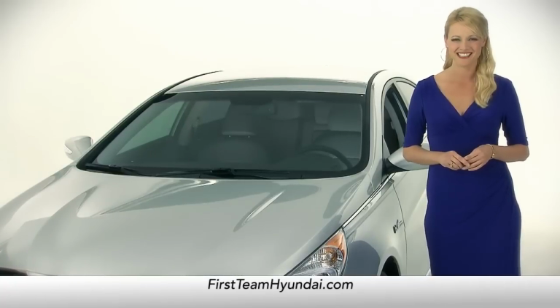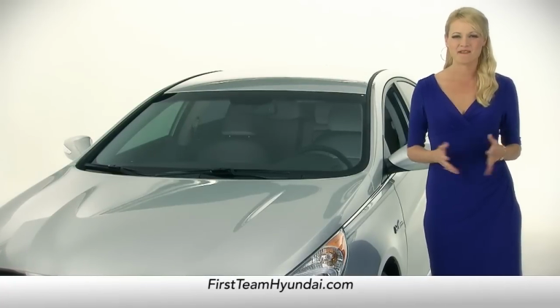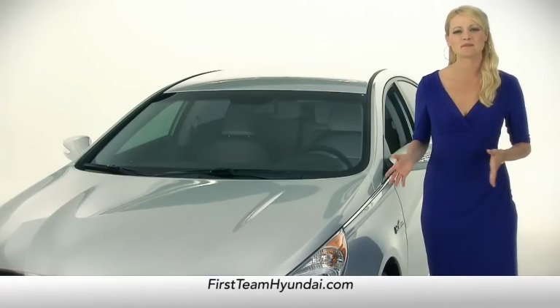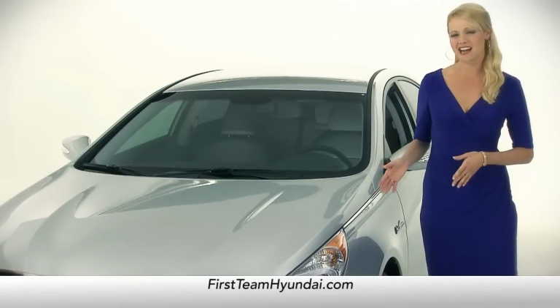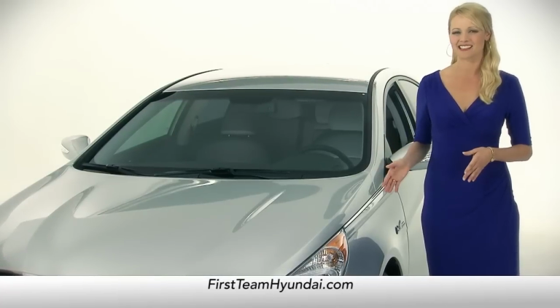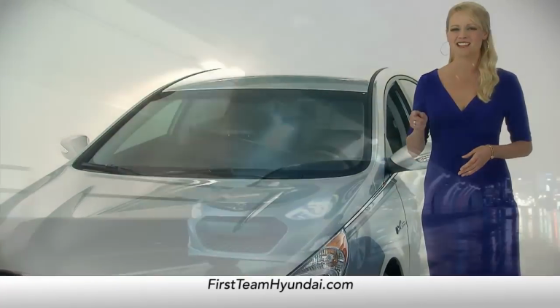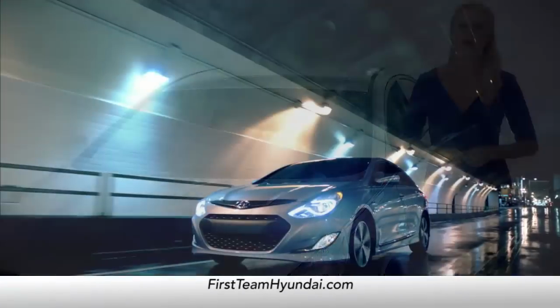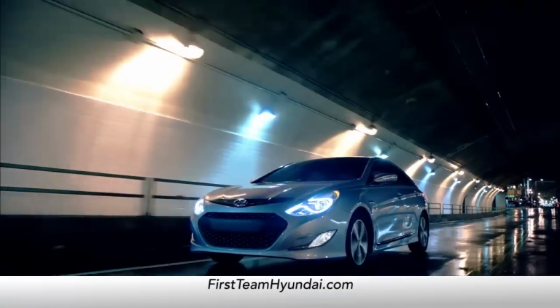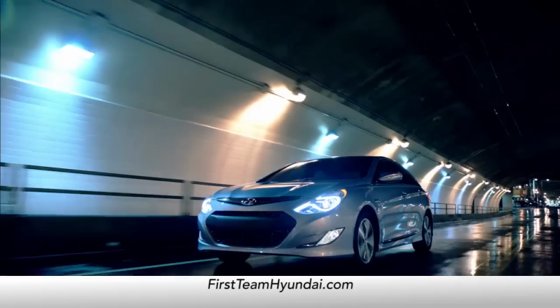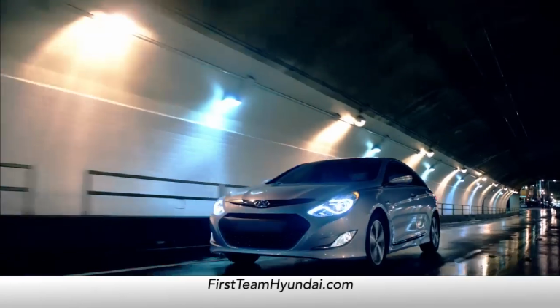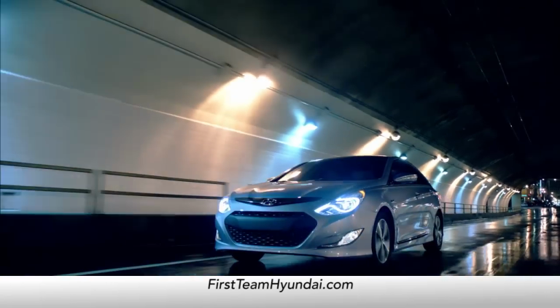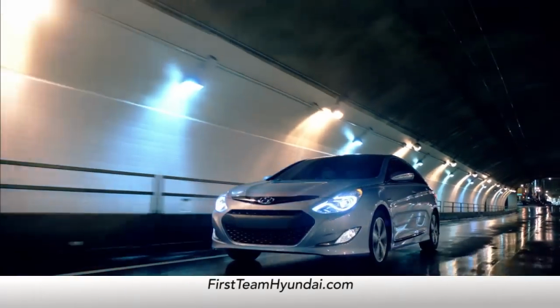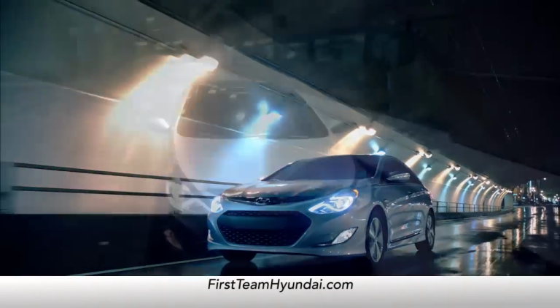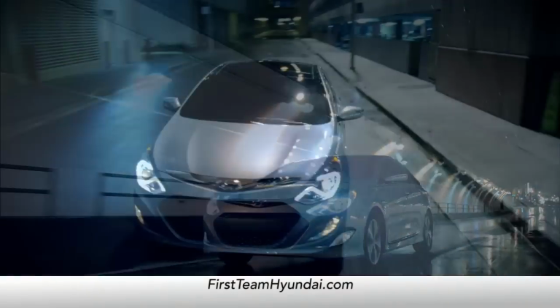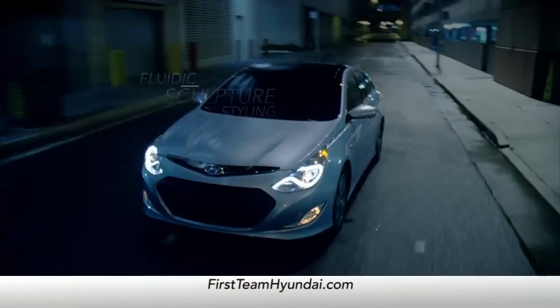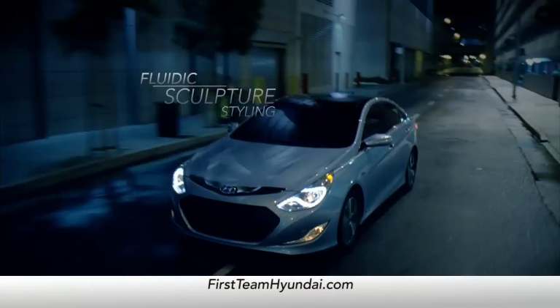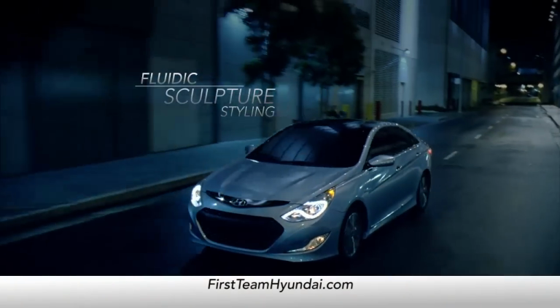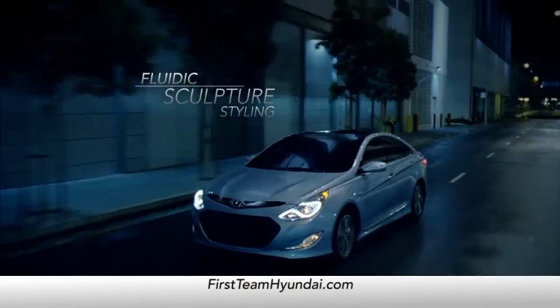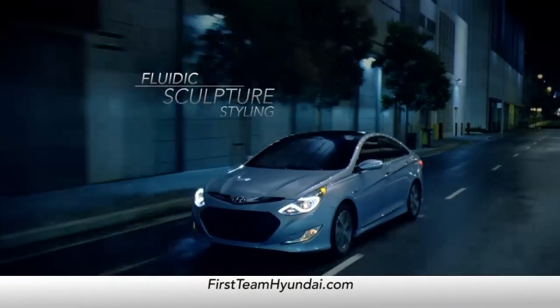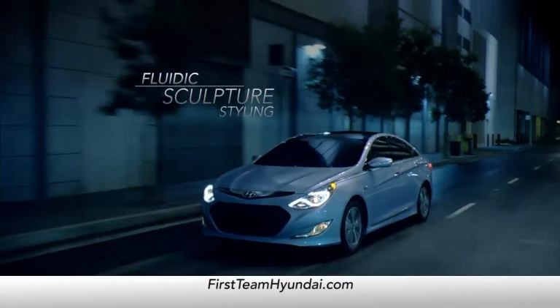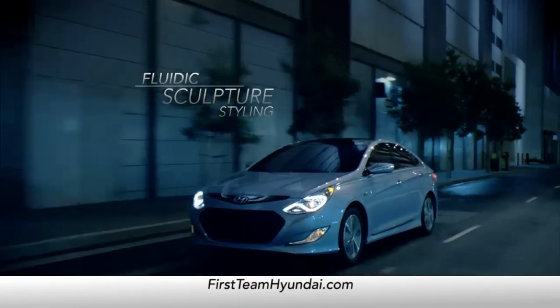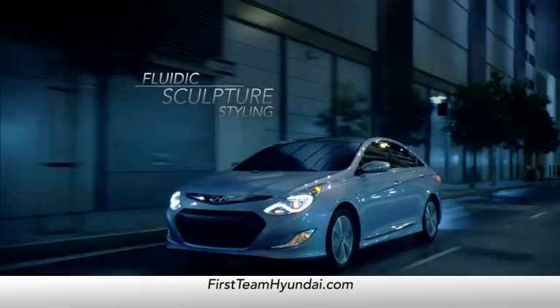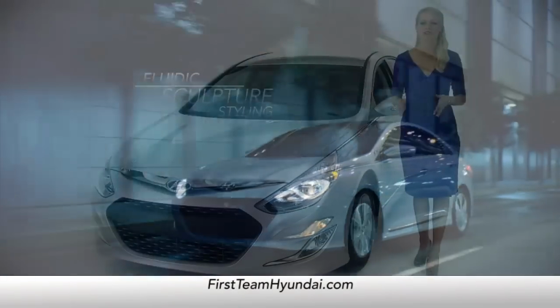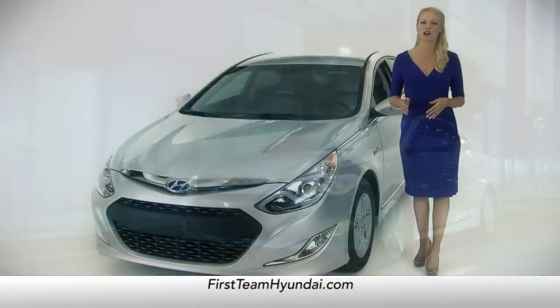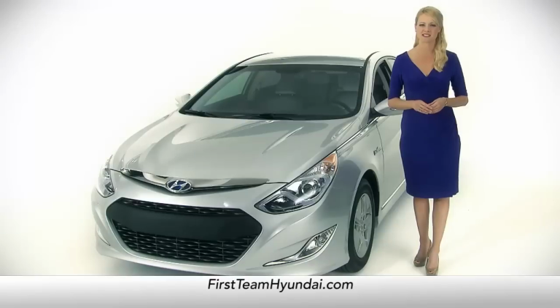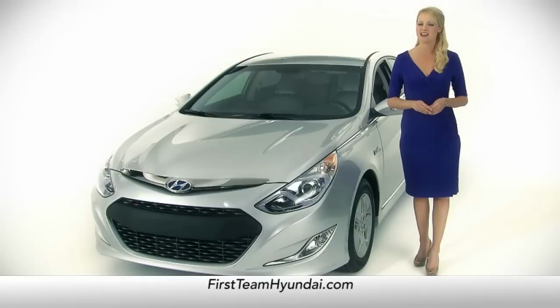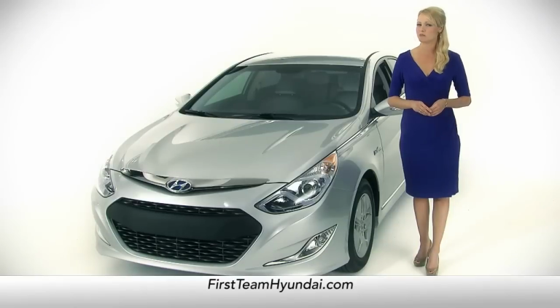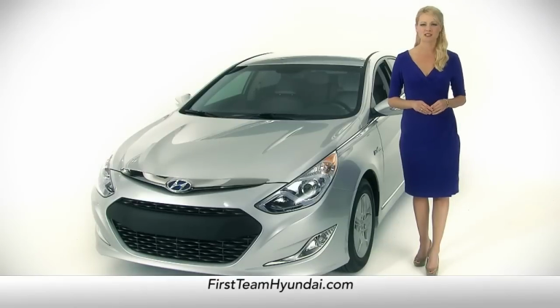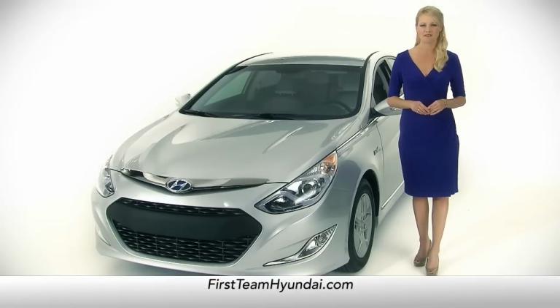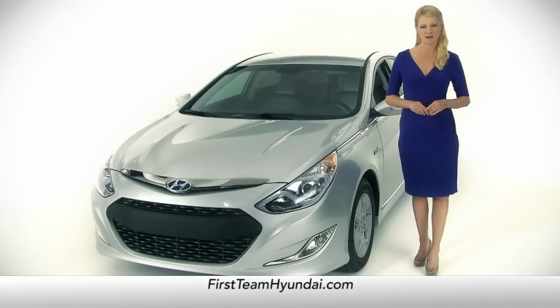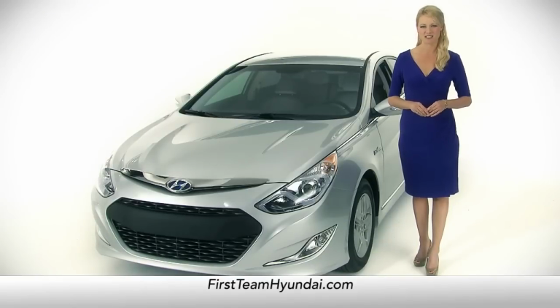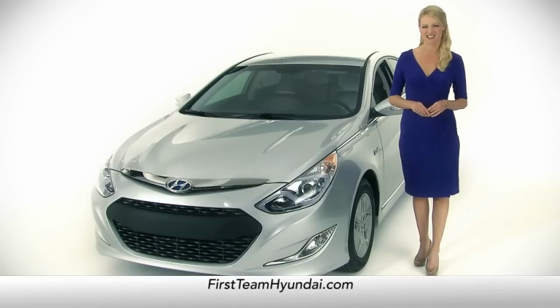And when it comes to styling, this is one hybrid that didn't sacrifice a thing. The Sonata Hybrid's fluidic sculpture styling offers a modern, flowing design that breaks away from hybrid expectations.